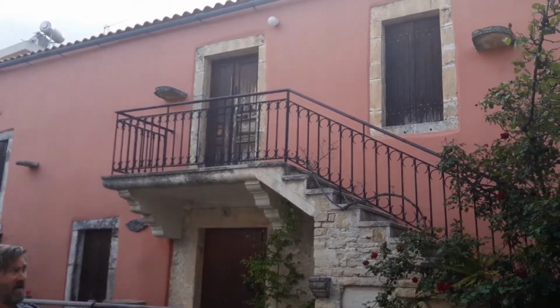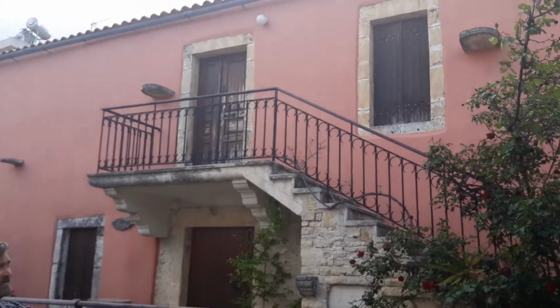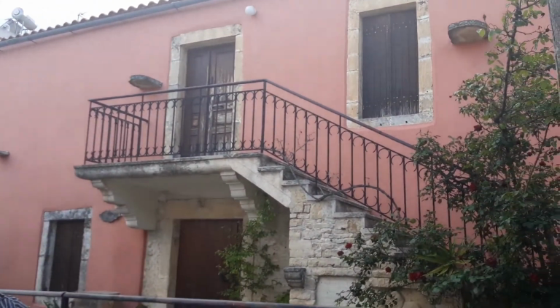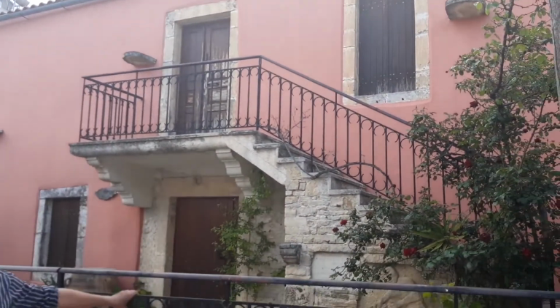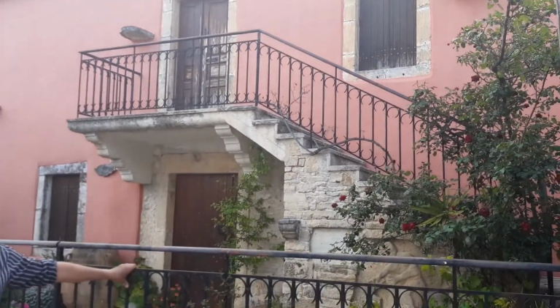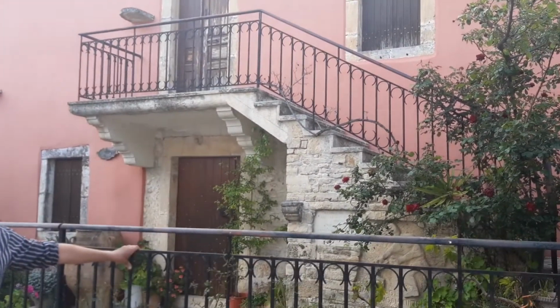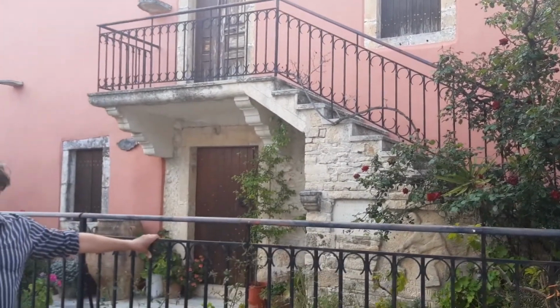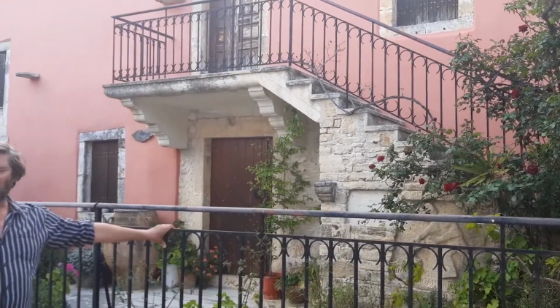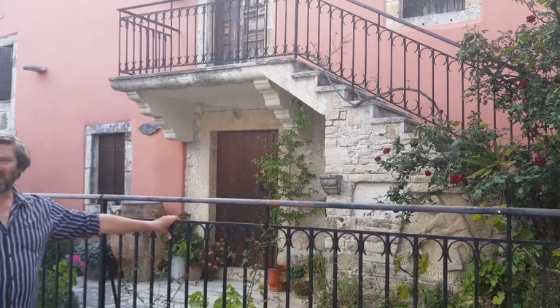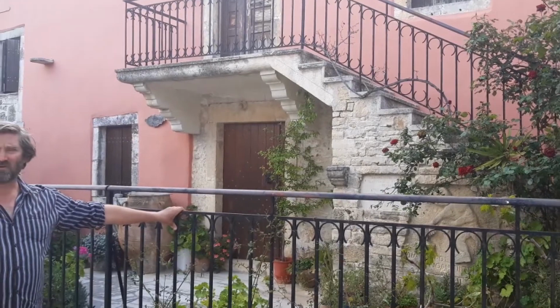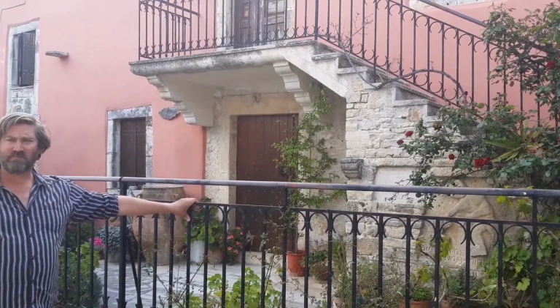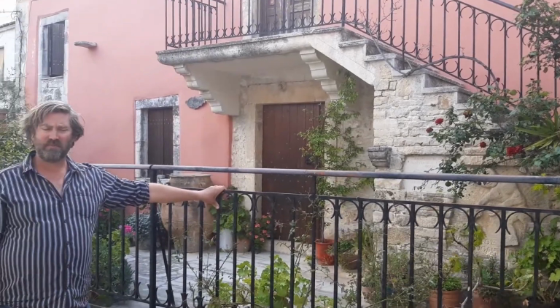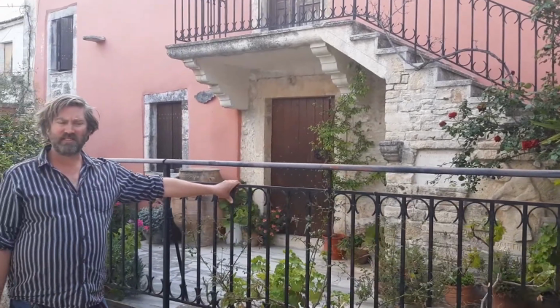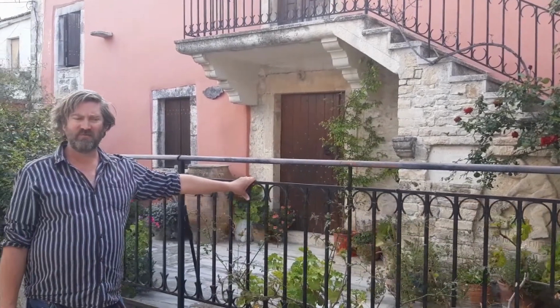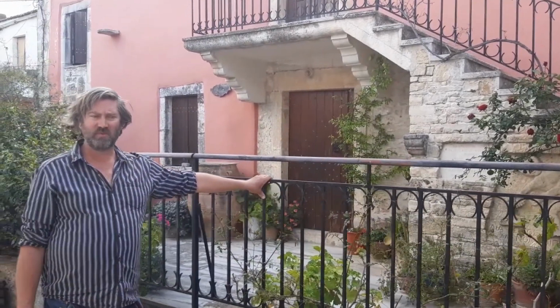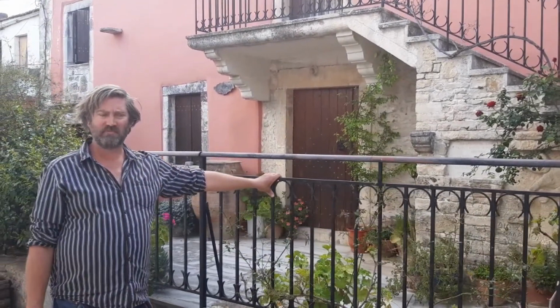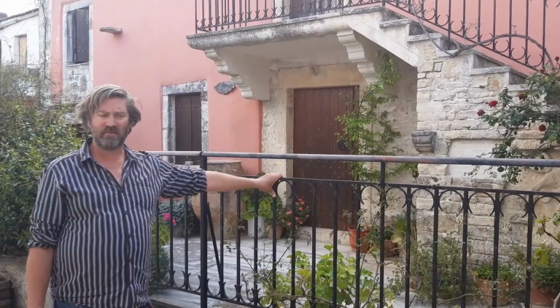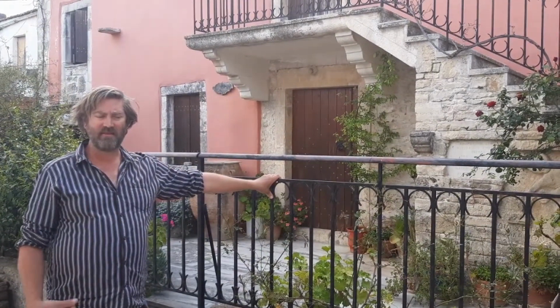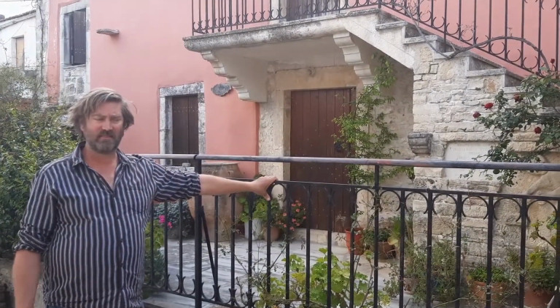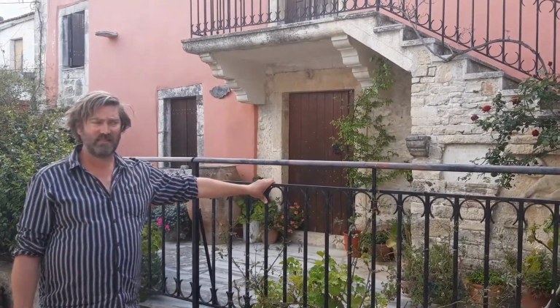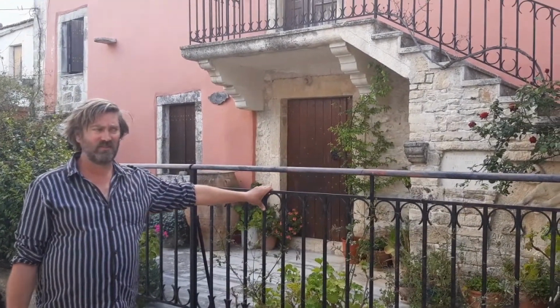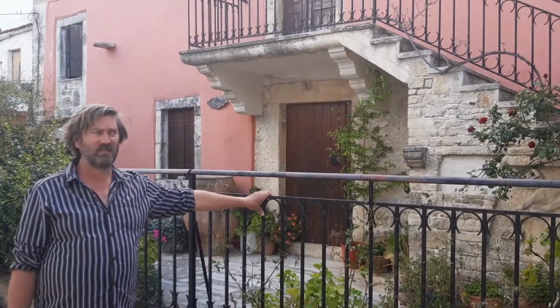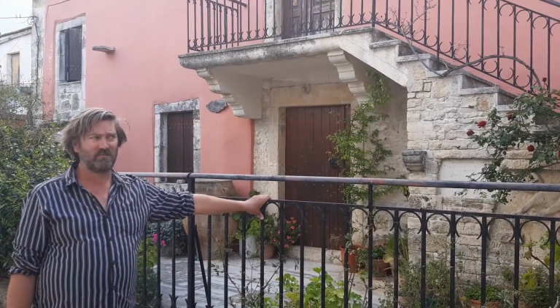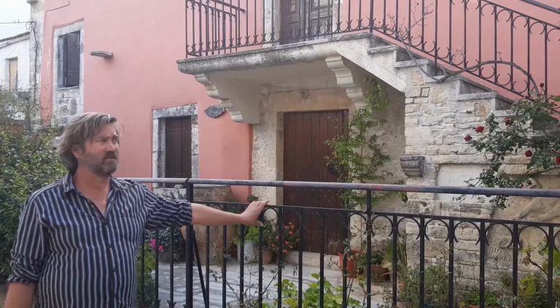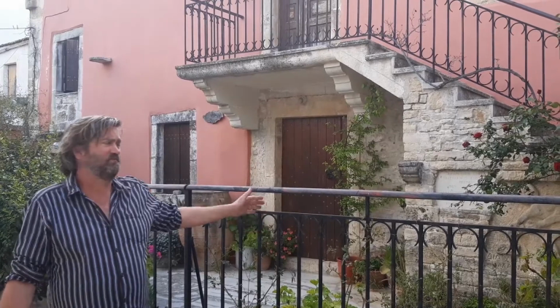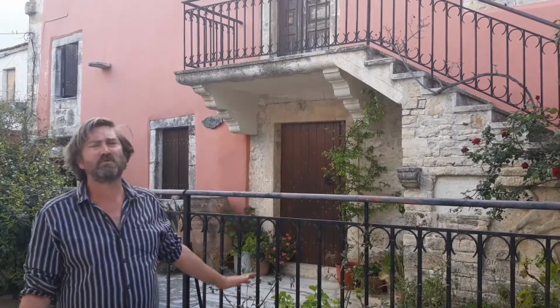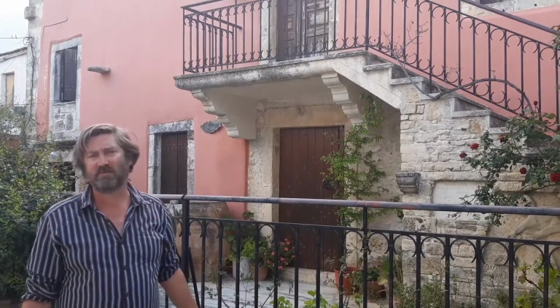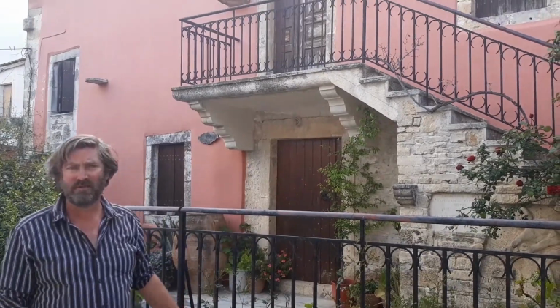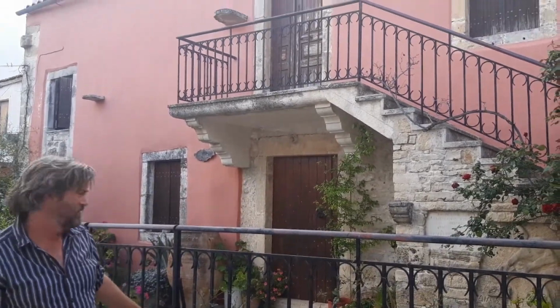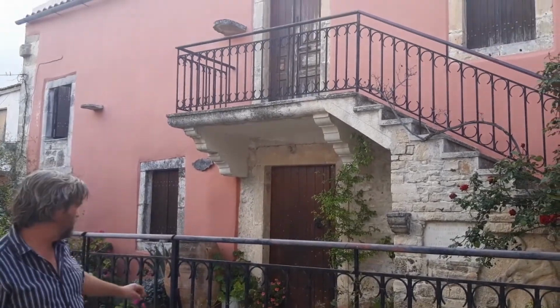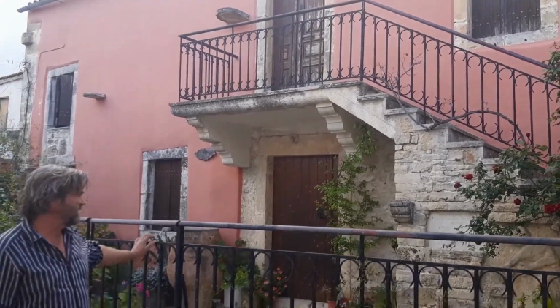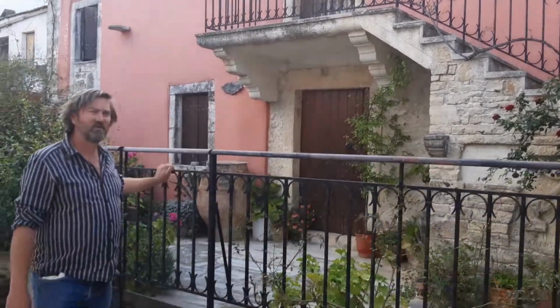And then with the help of the locals, things from the village were gathered to fill the museum up. So let's have a look.